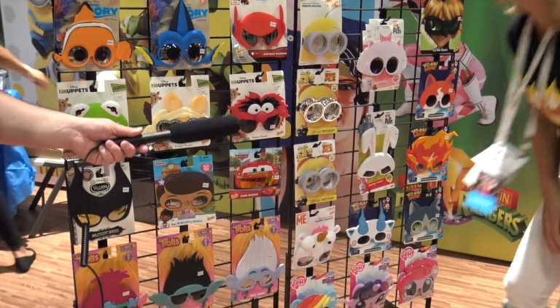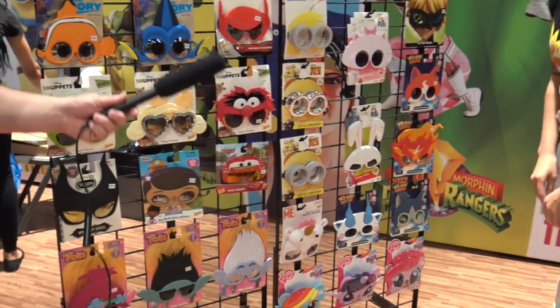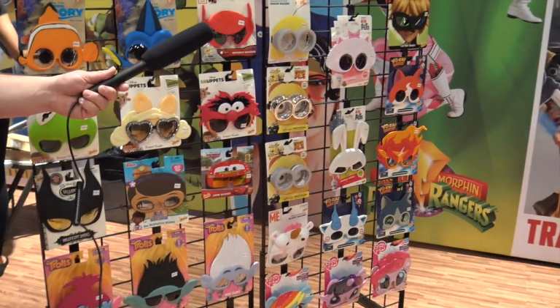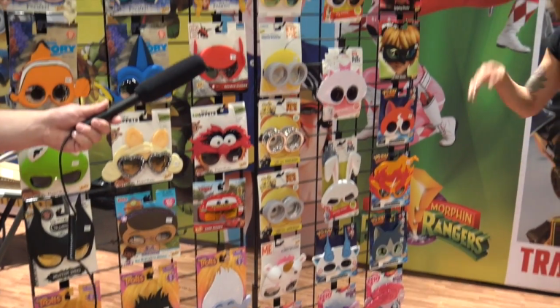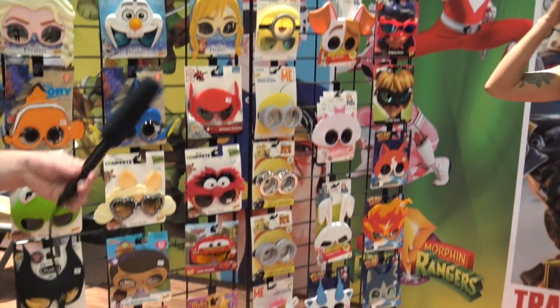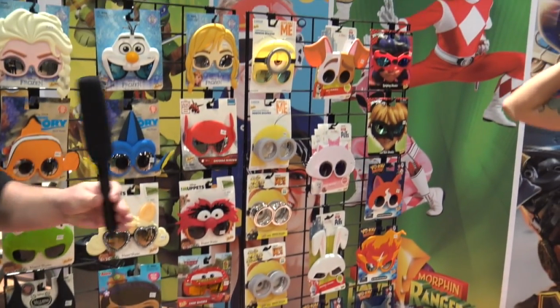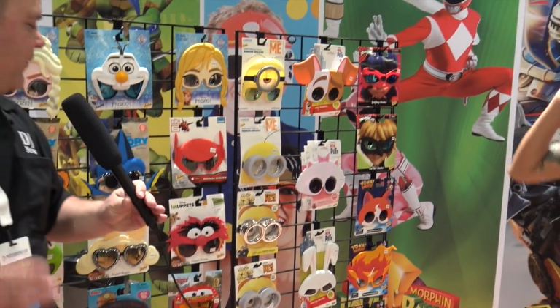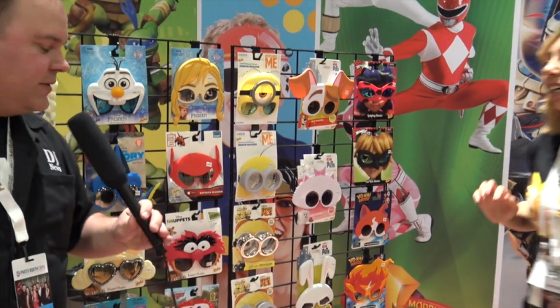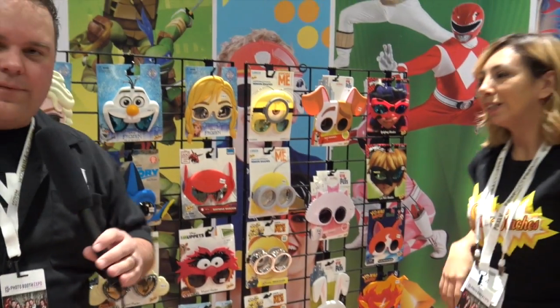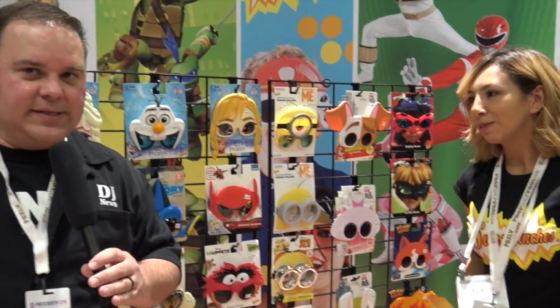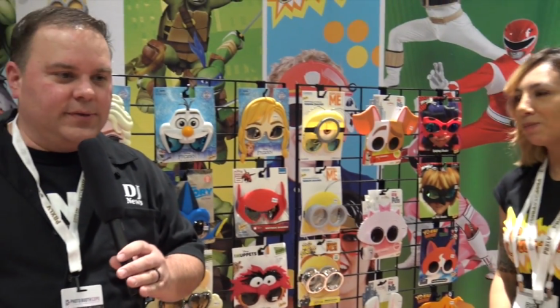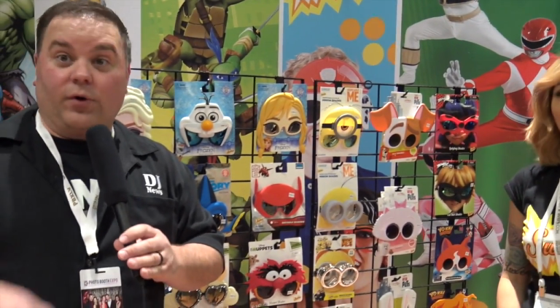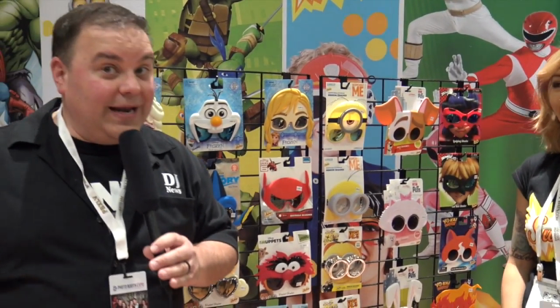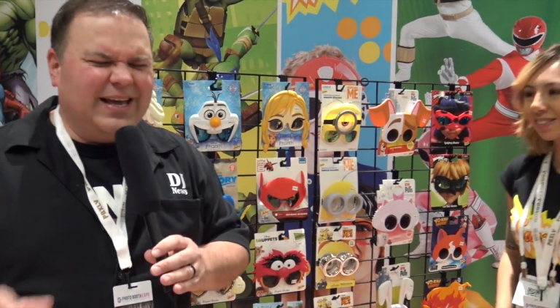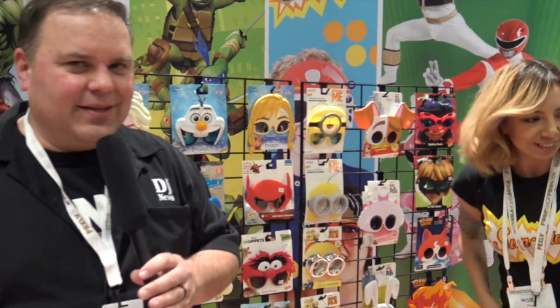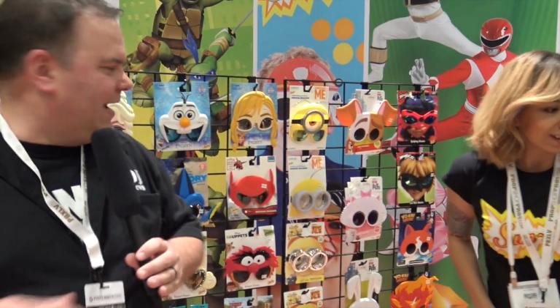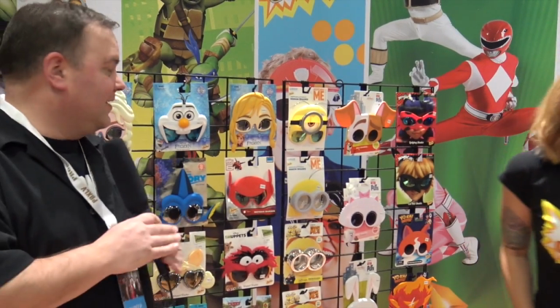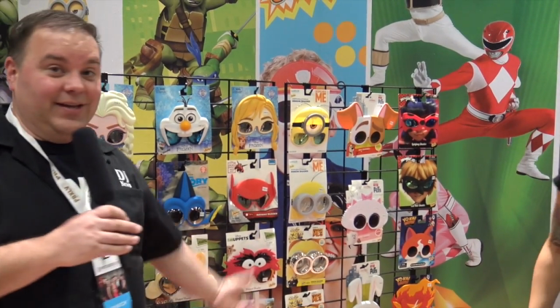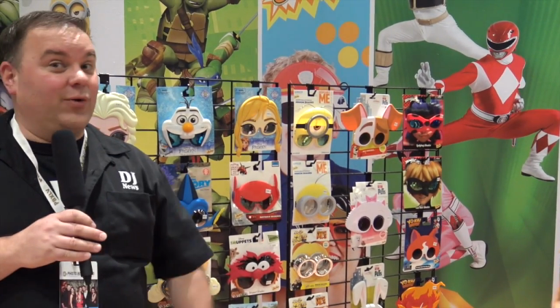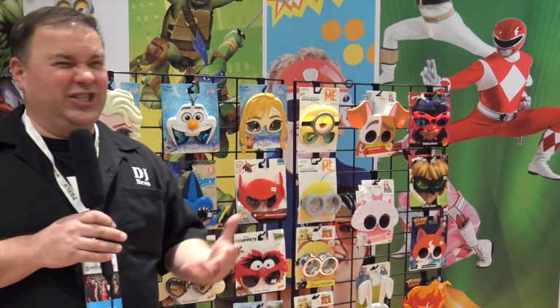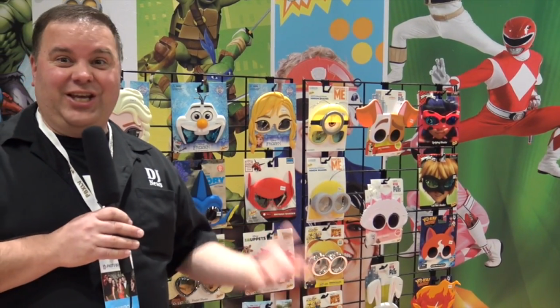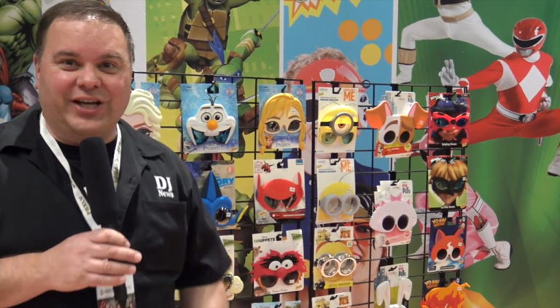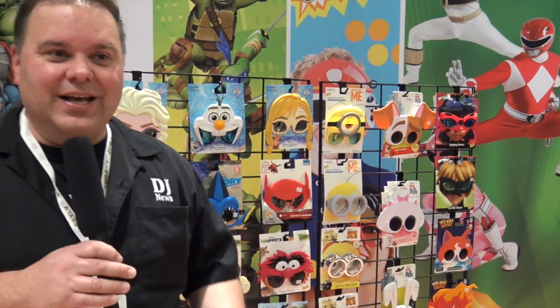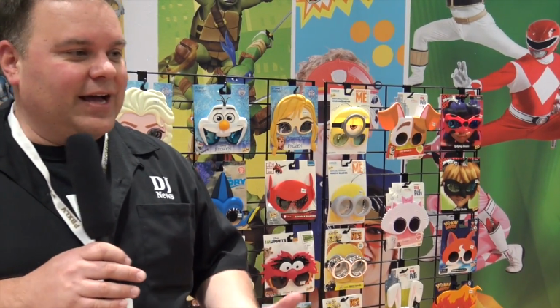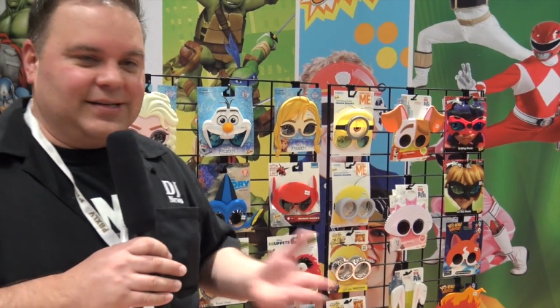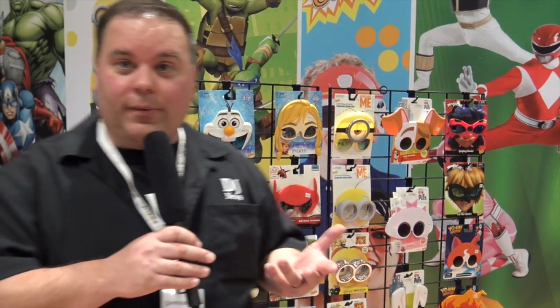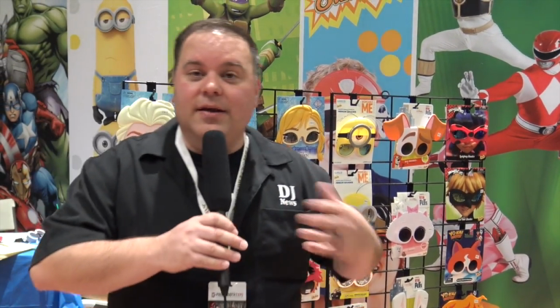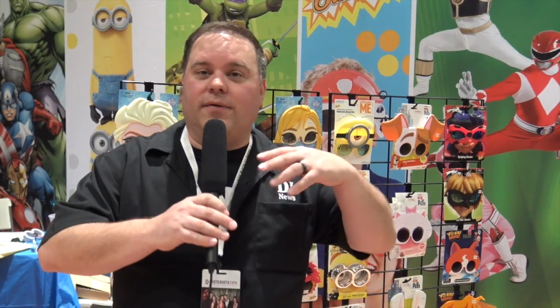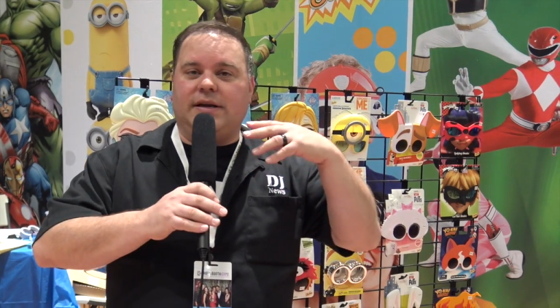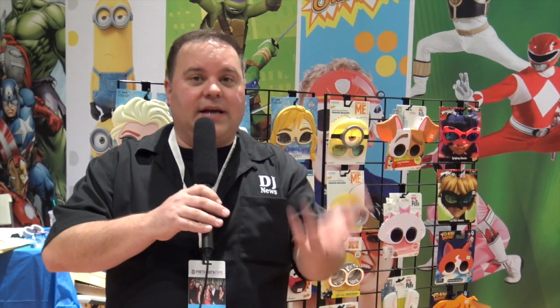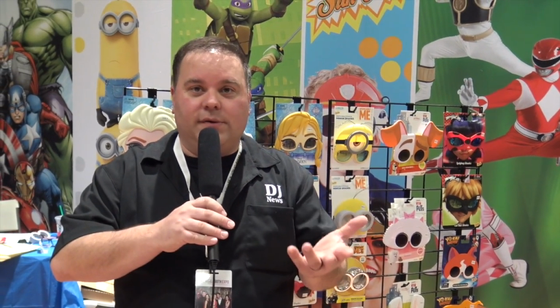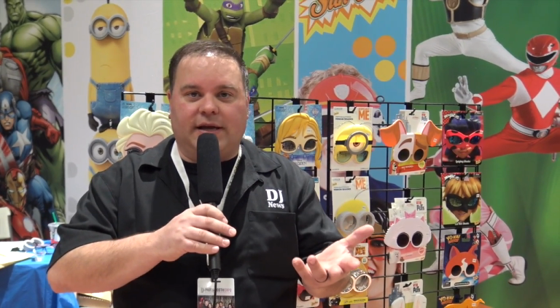It brings smiles to everyone's face. For photo booths, for kids' photo booths, for weddings, anything like that — these would be just a huge hit. And I could see incorporating it for any kind of photo booth that you can think of.